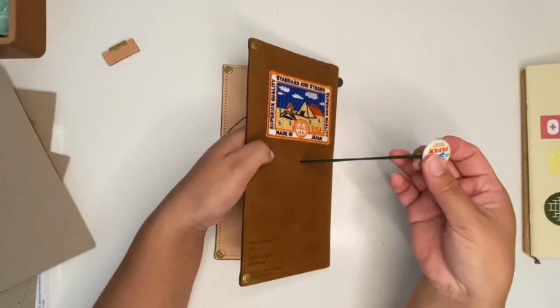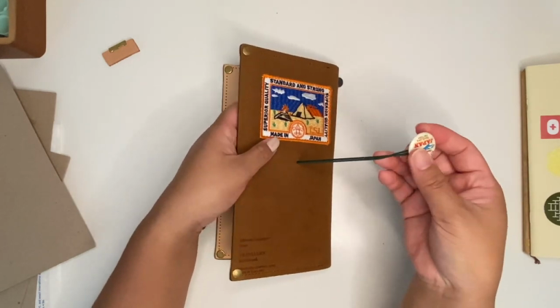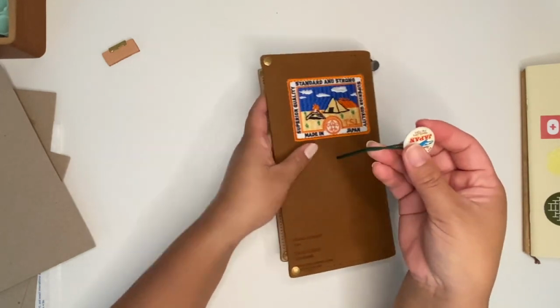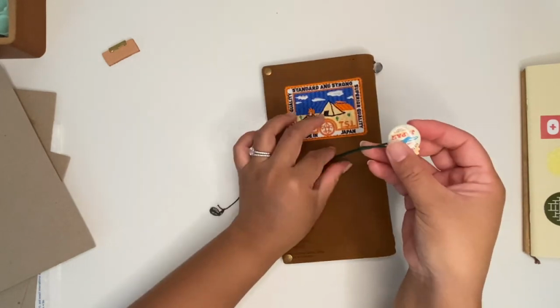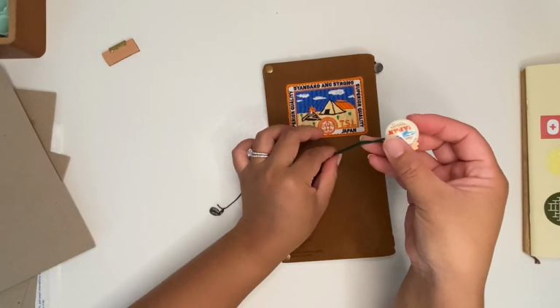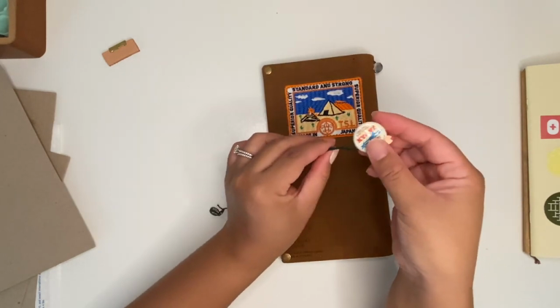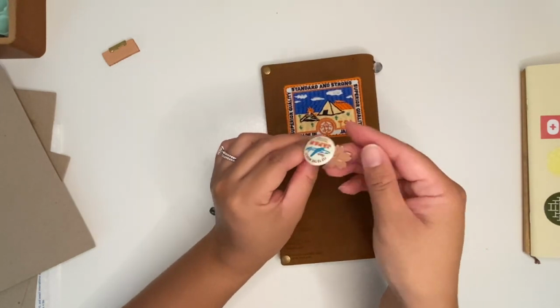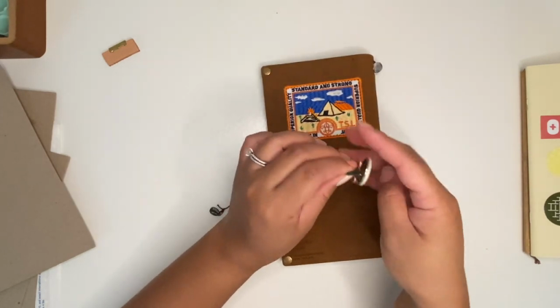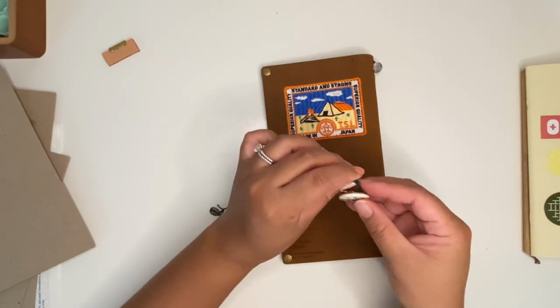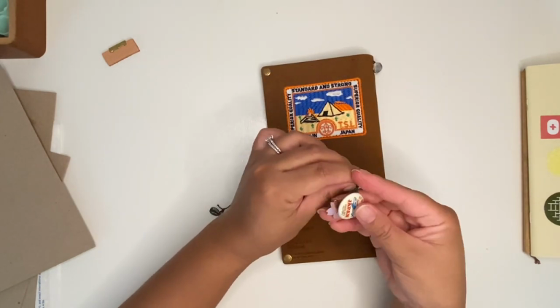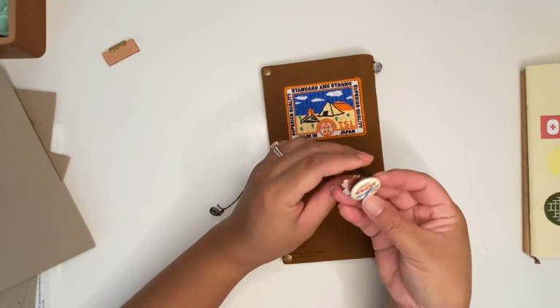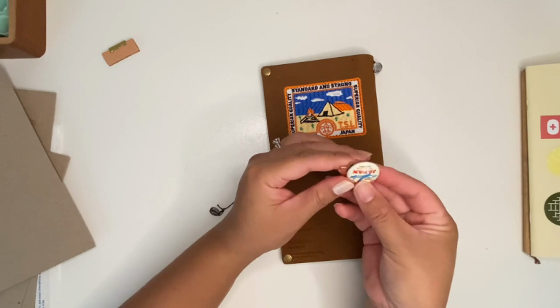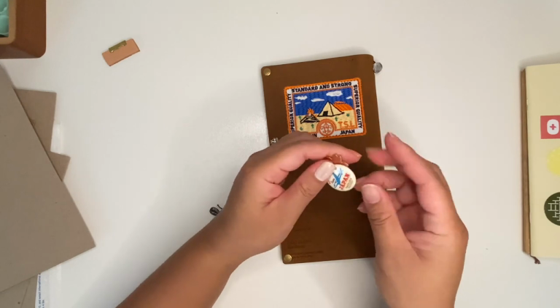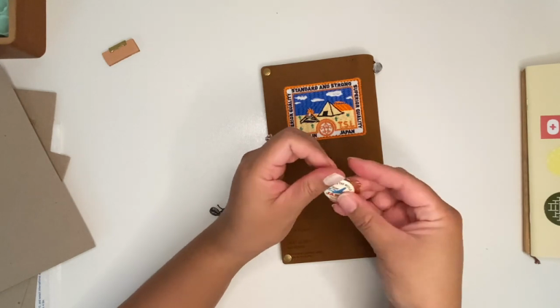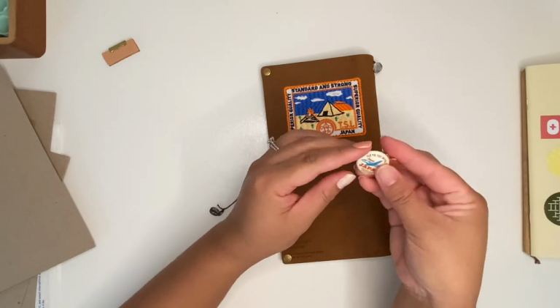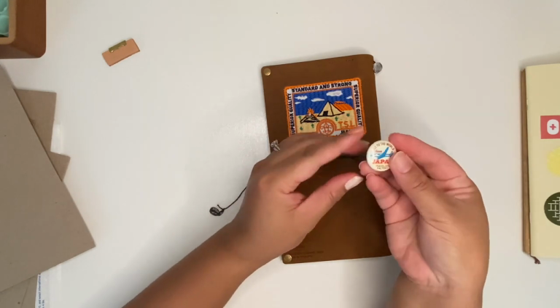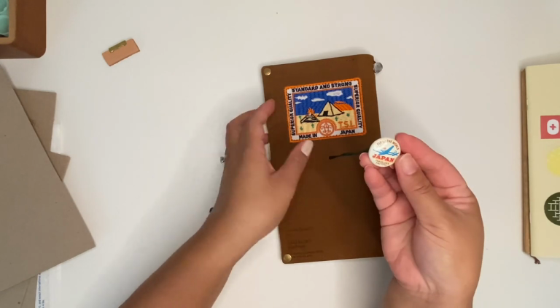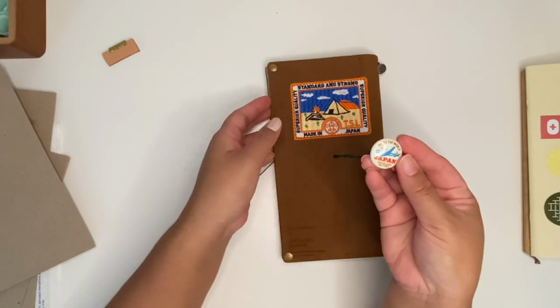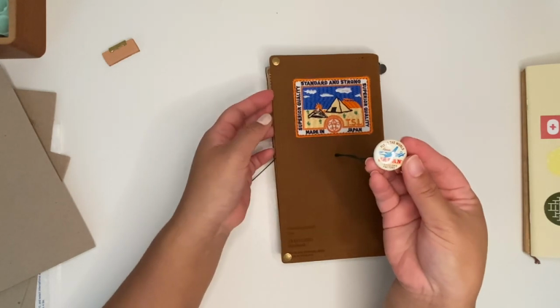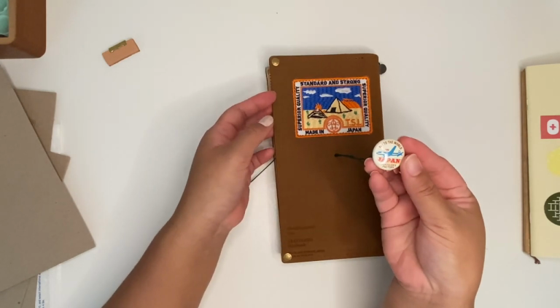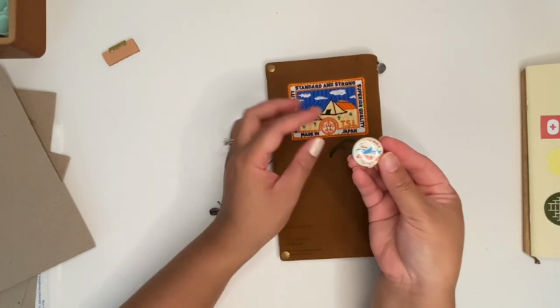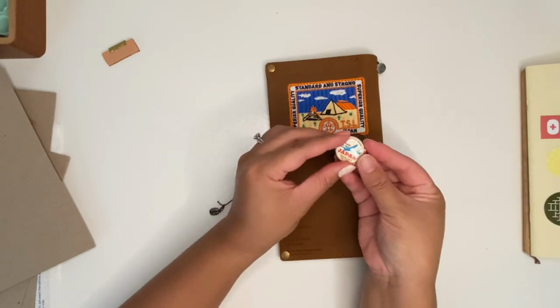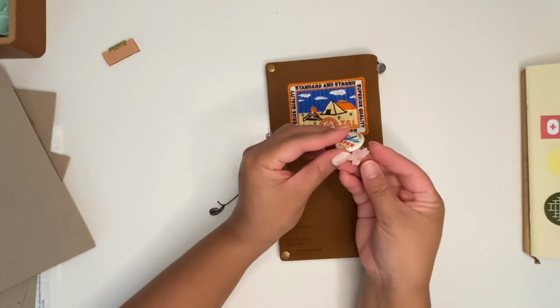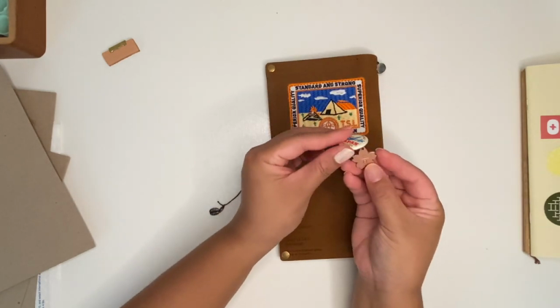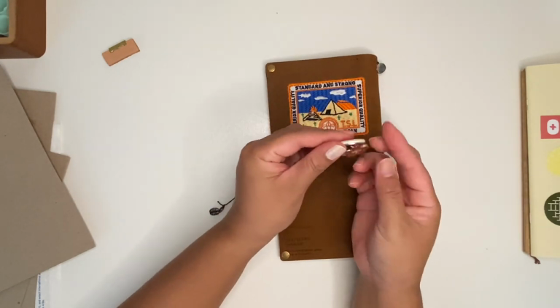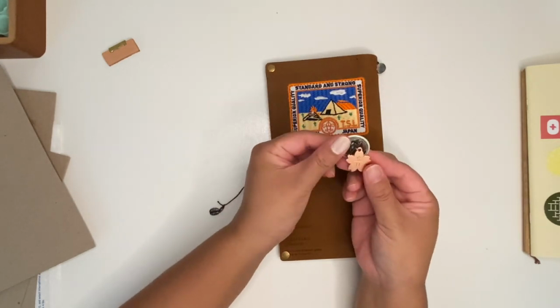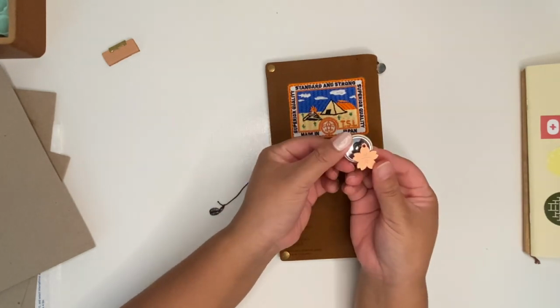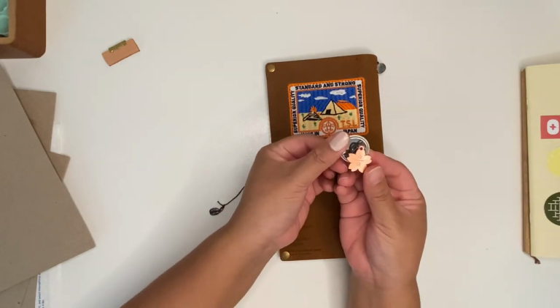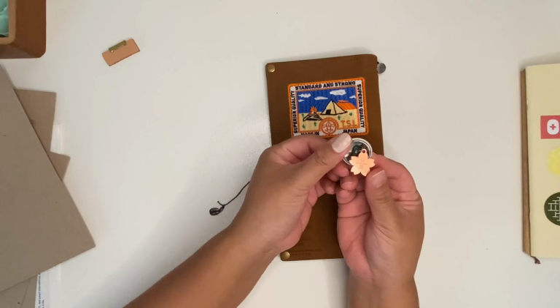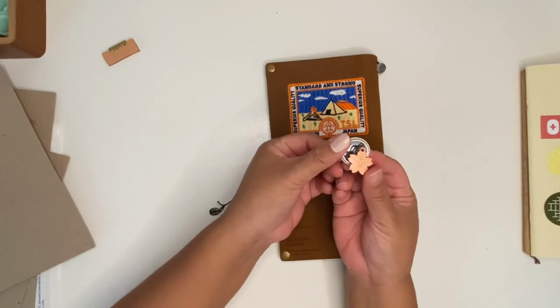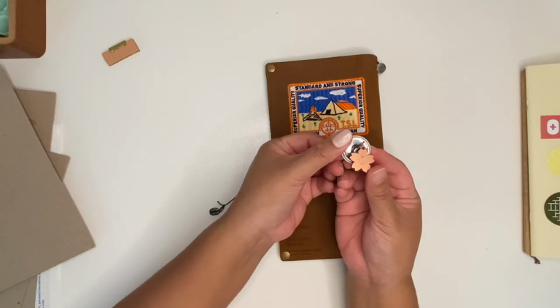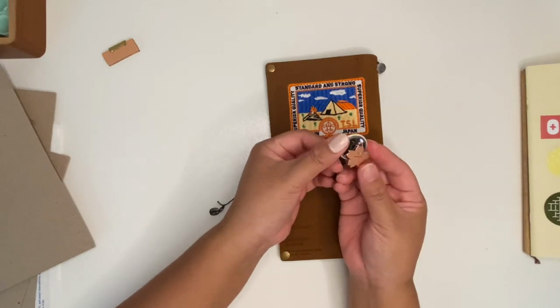For my charms I have a pin that says 'flight to the world' from Japan and my Starbucks Reserve Sakura charm.